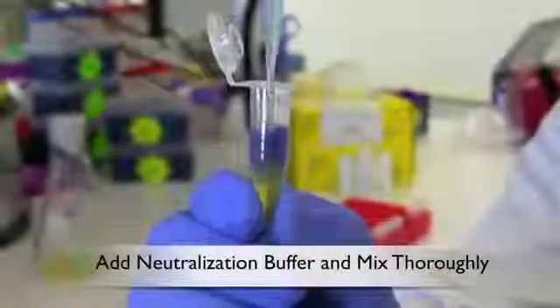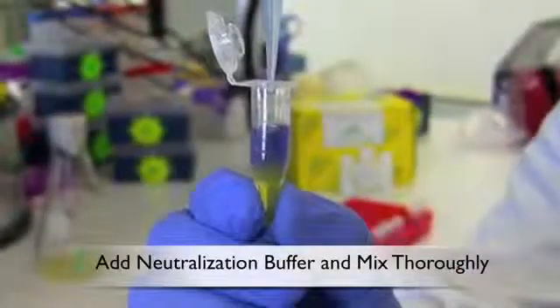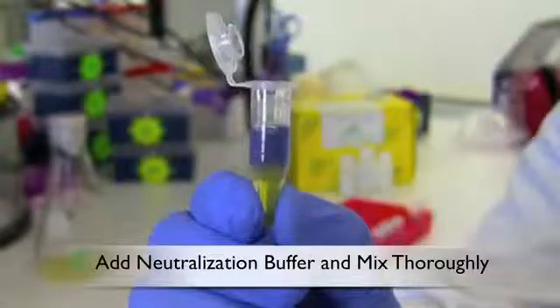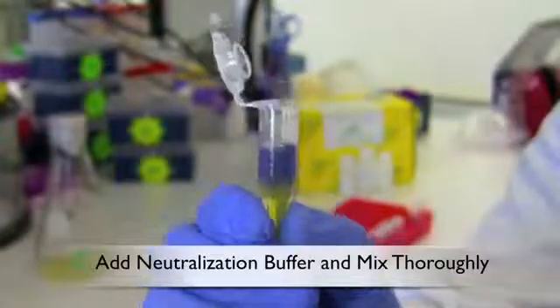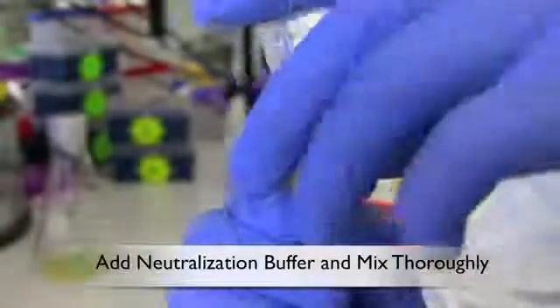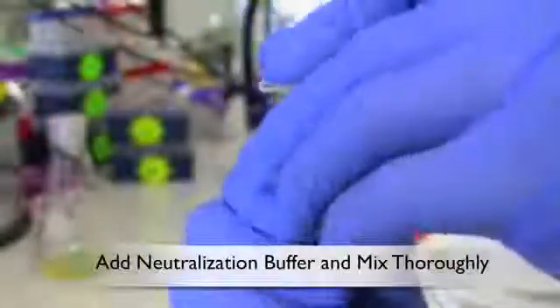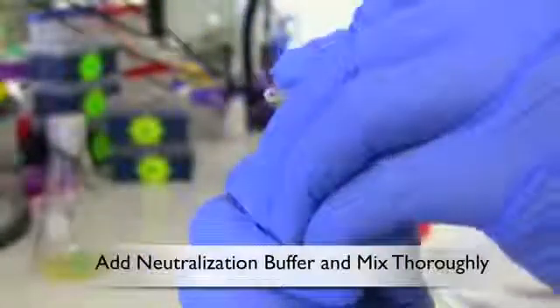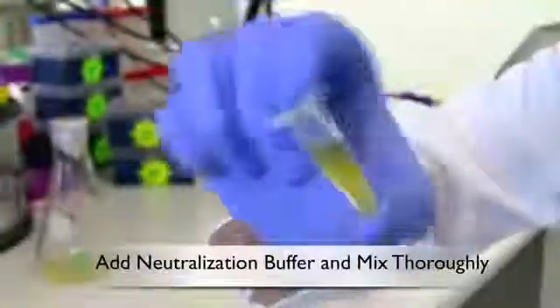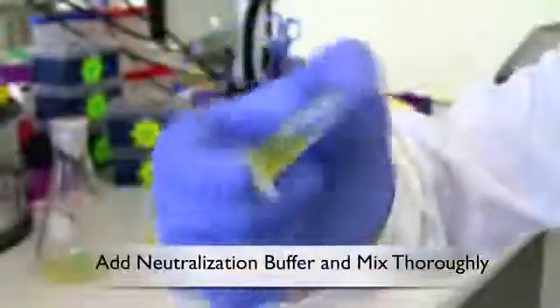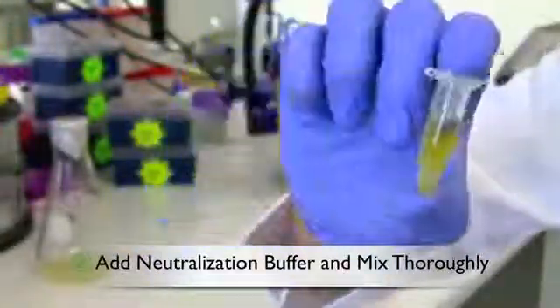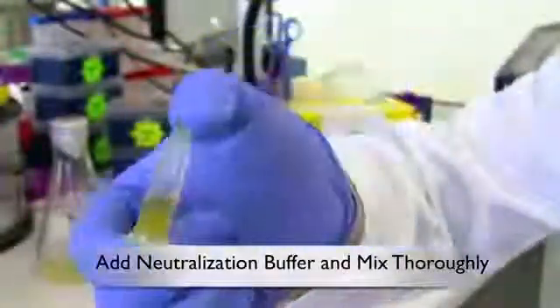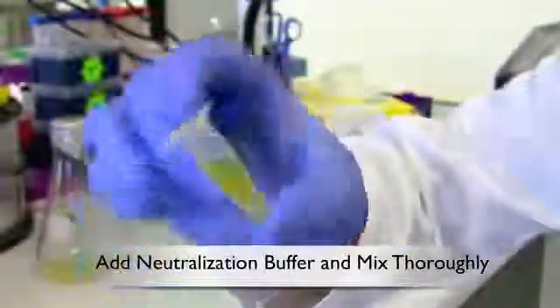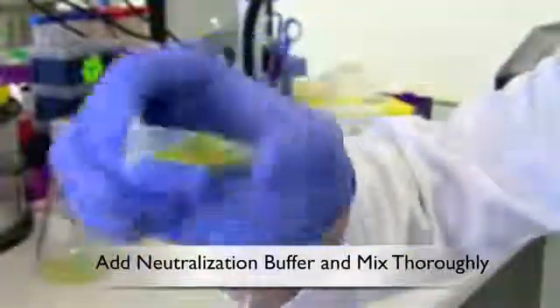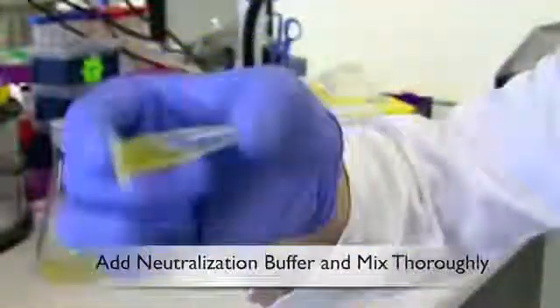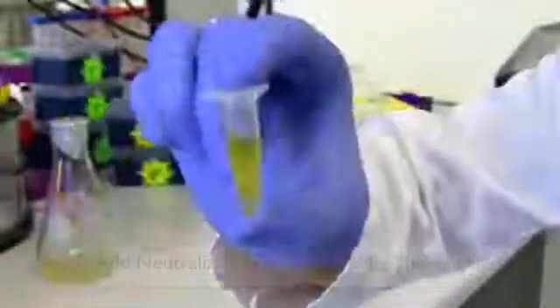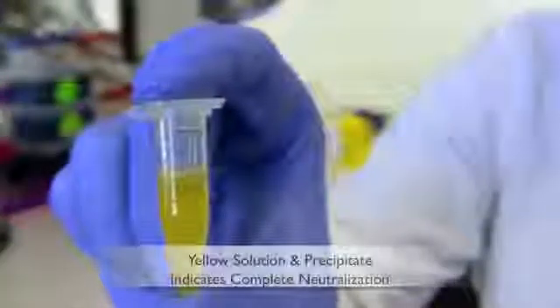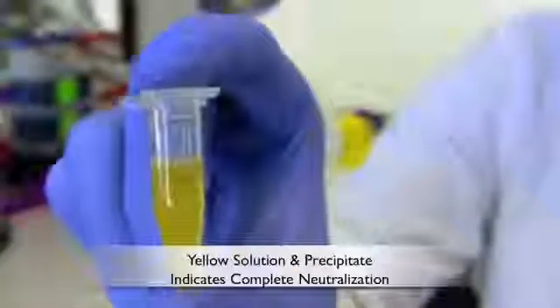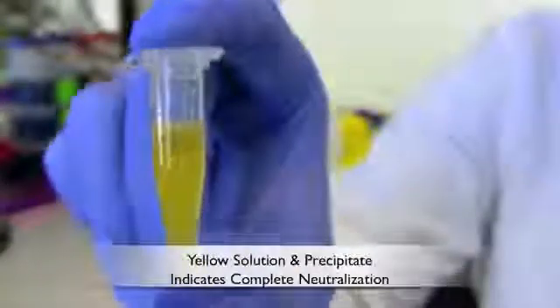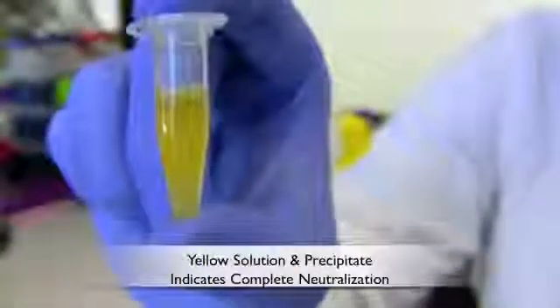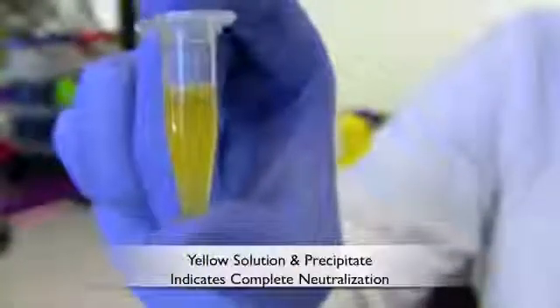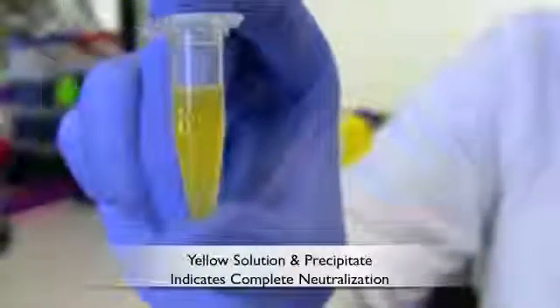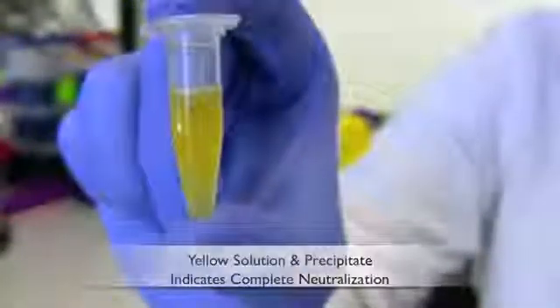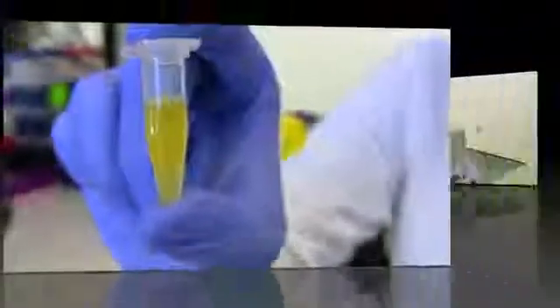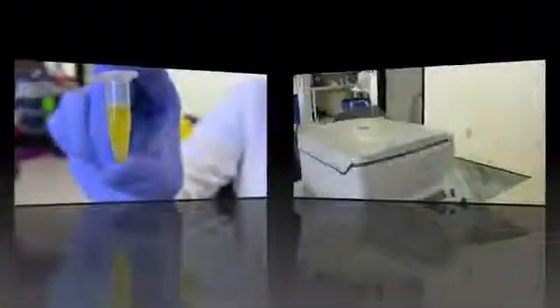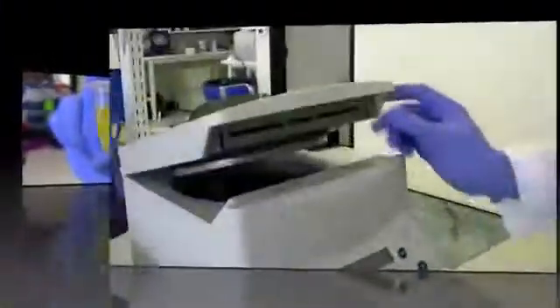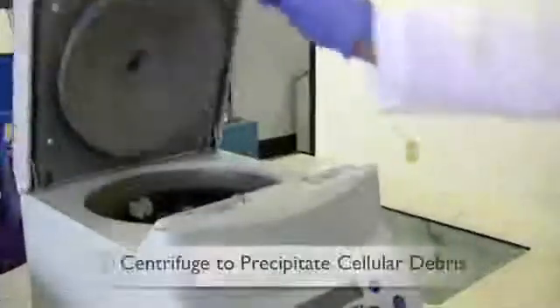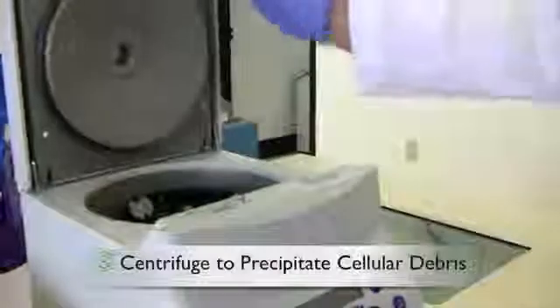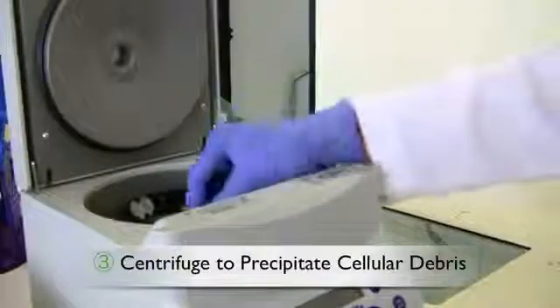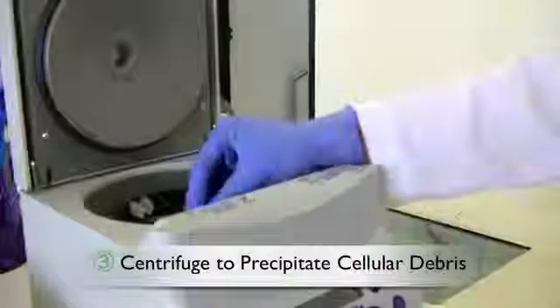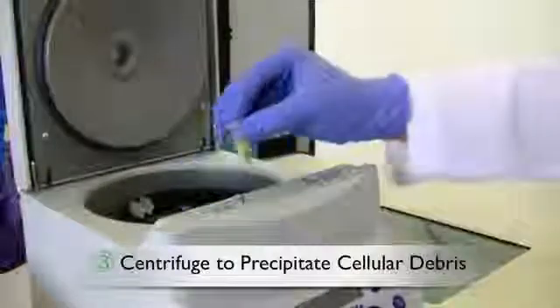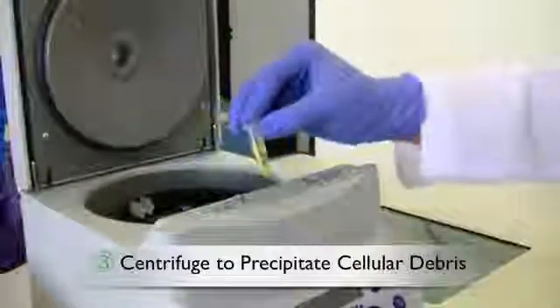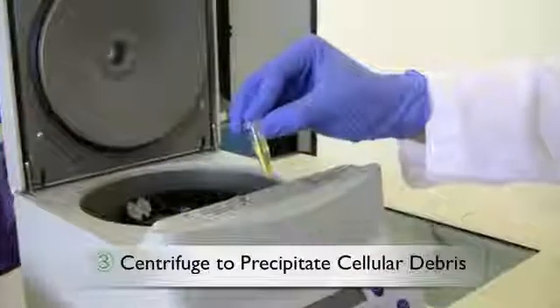After lysis has proceeded for at least two minutes, add 300 microliters of the yellow neutralization buffer to the lysis reaction. Following complete neutralization,